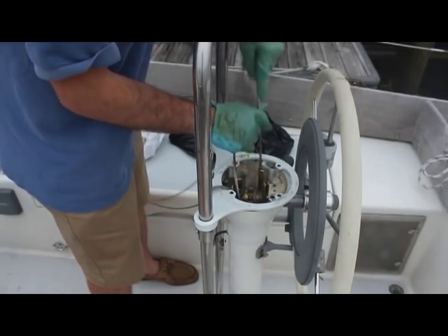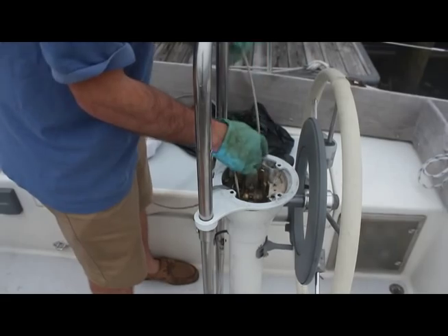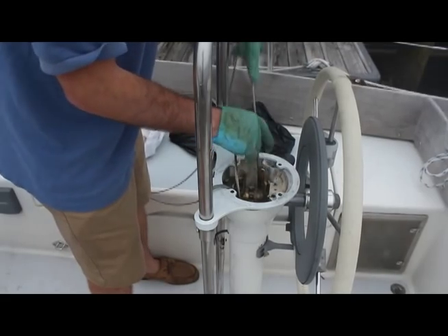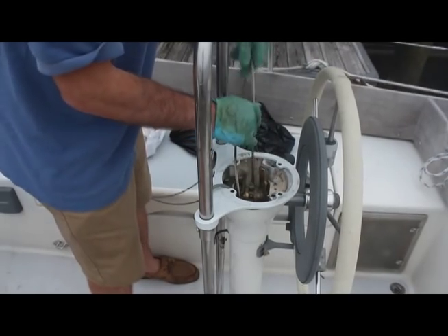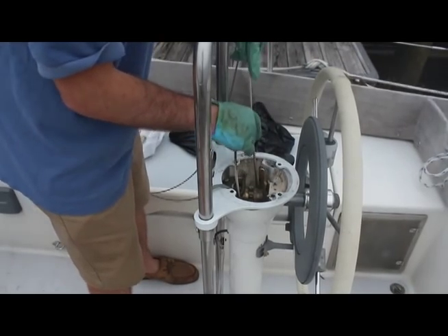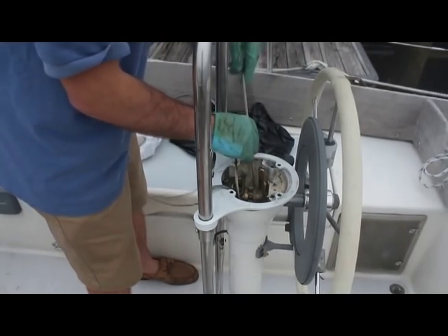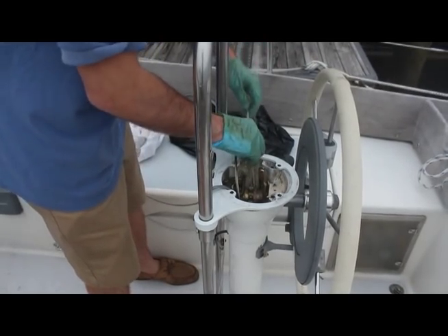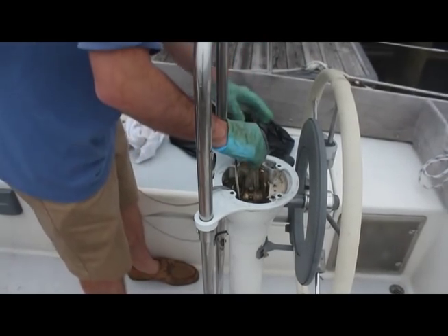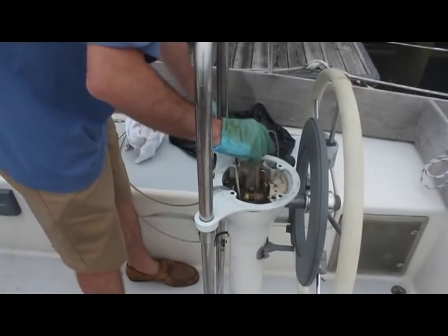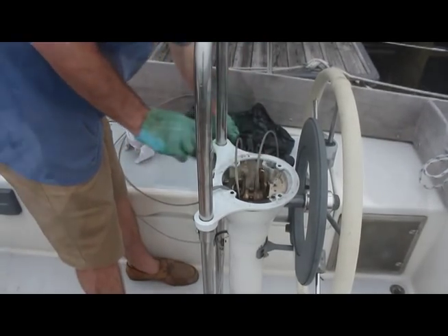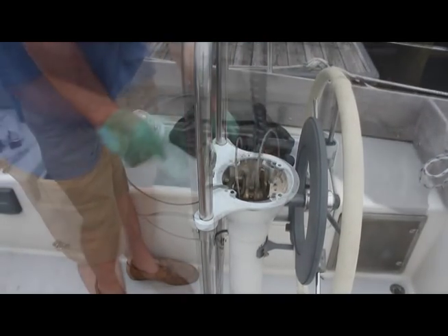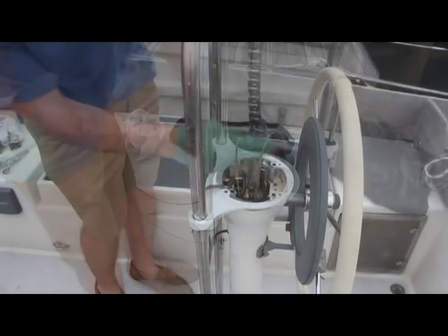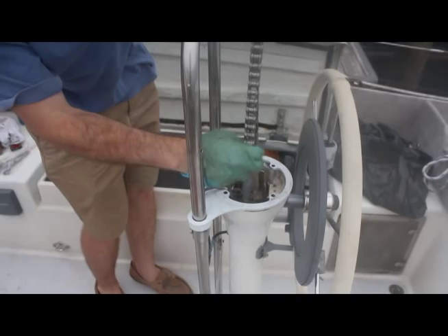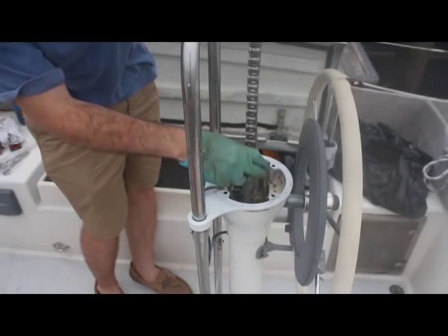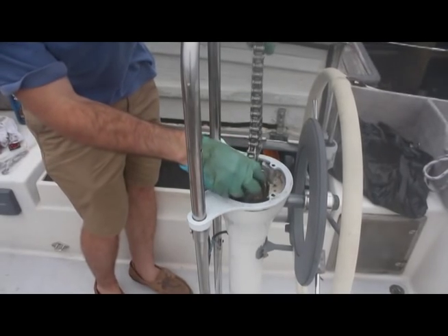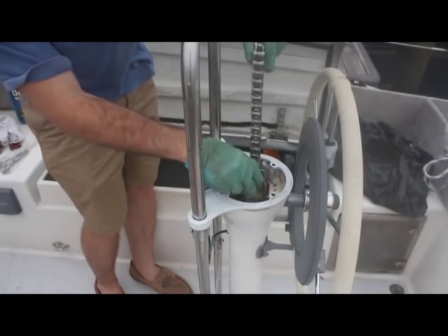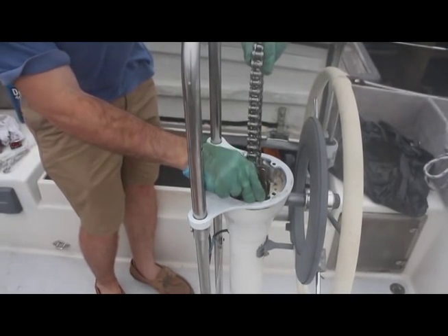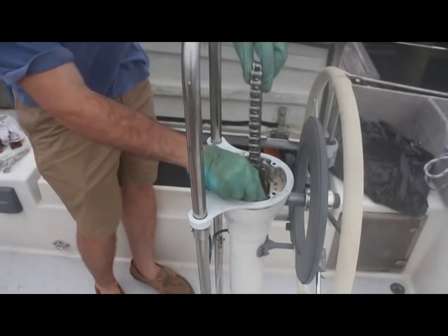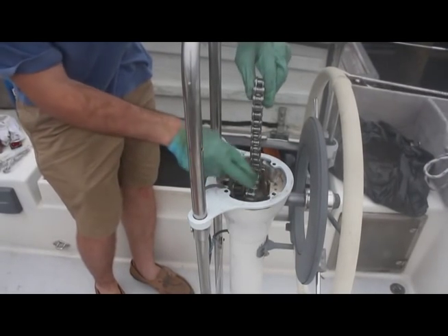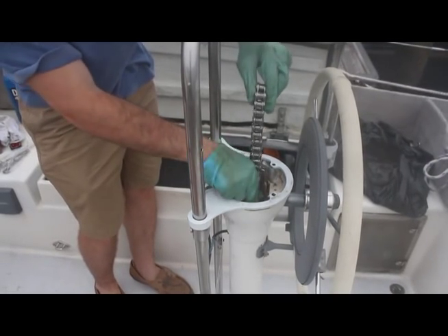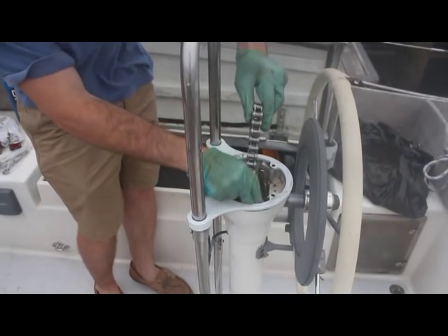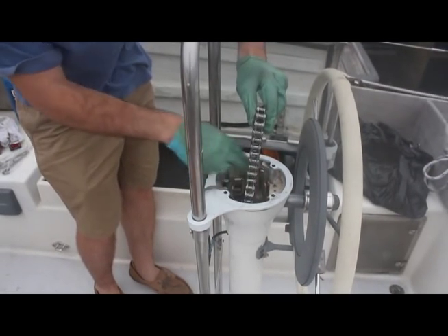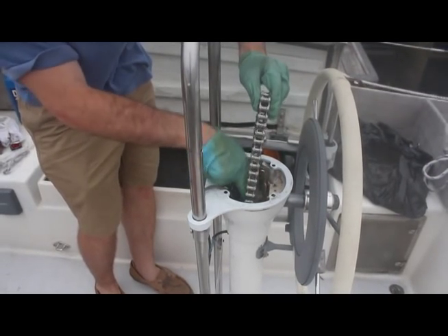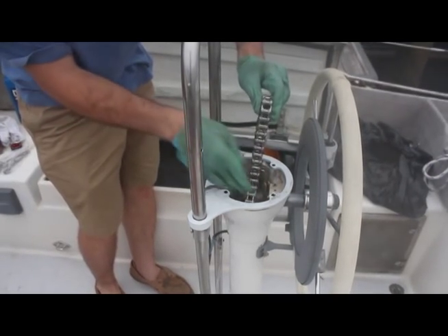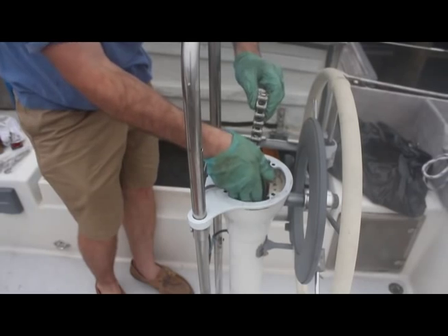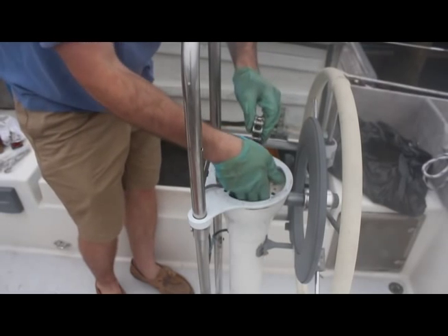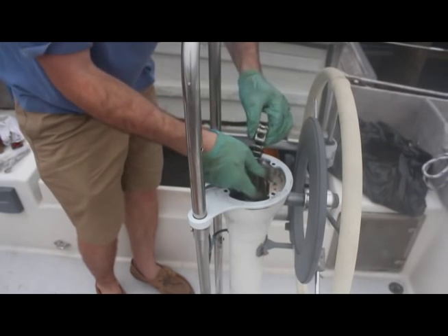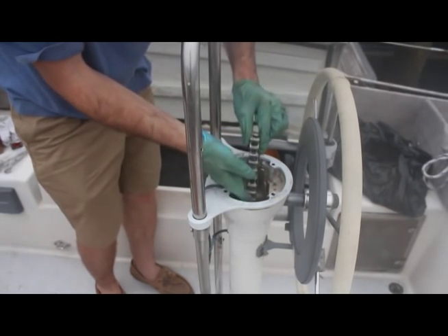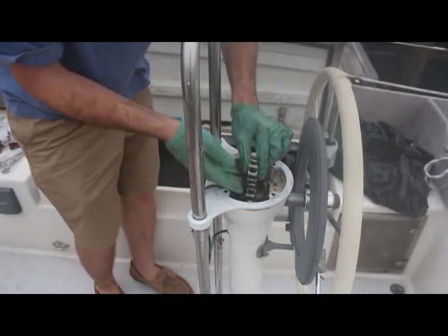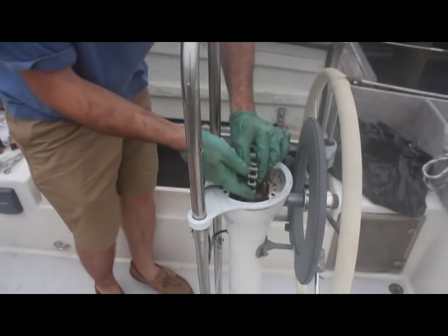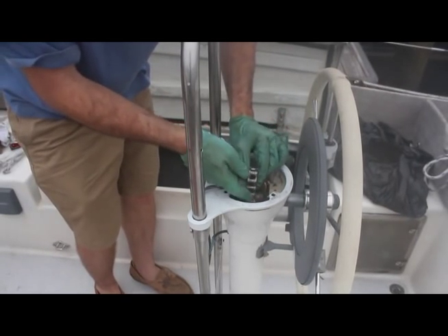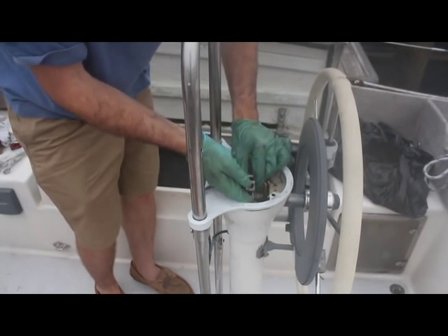Make sure the wheel is centered with the brake on. A quadrant or radial drive wheel must be centered and the chain must be centered before tensioning — this is critical. The tensioning of chain and wire systems is covered in another video.